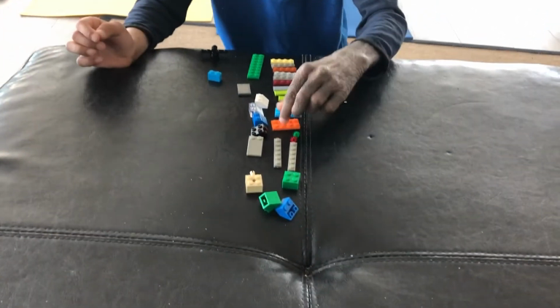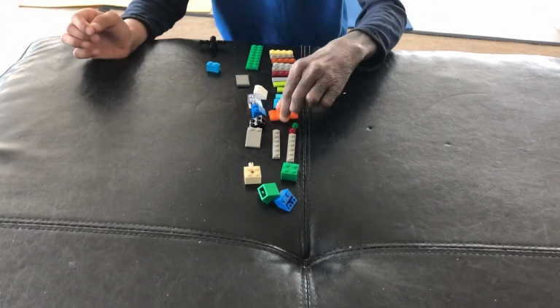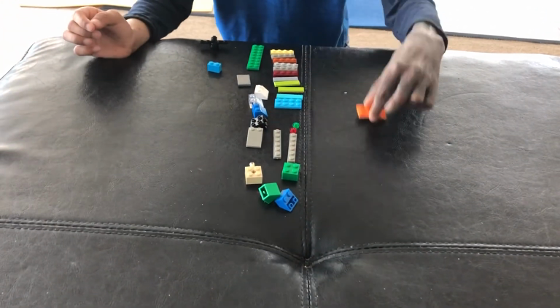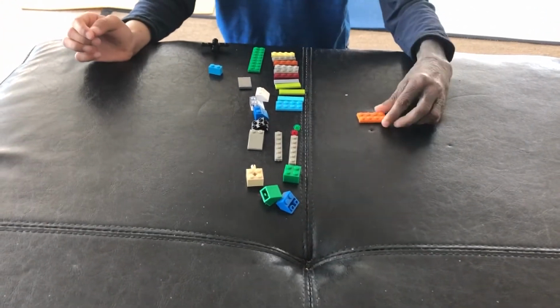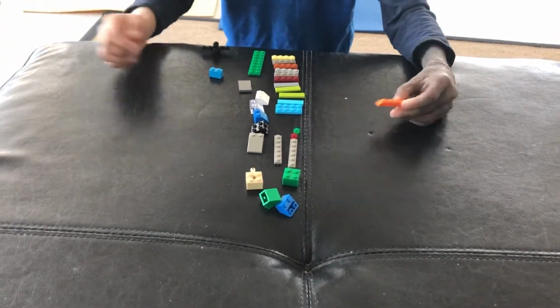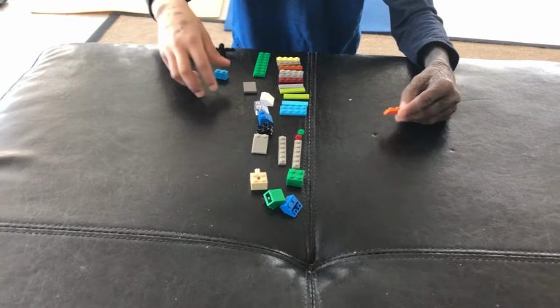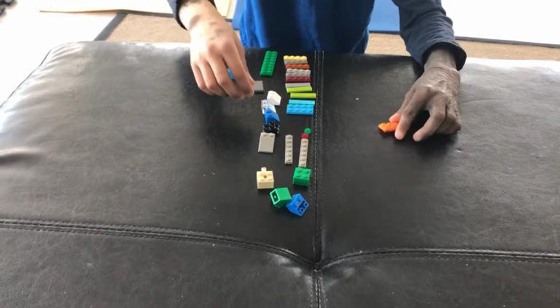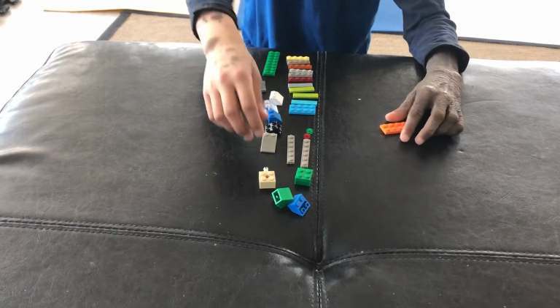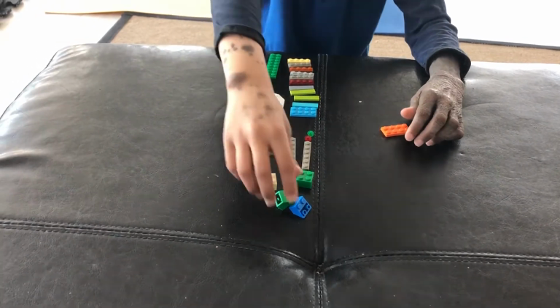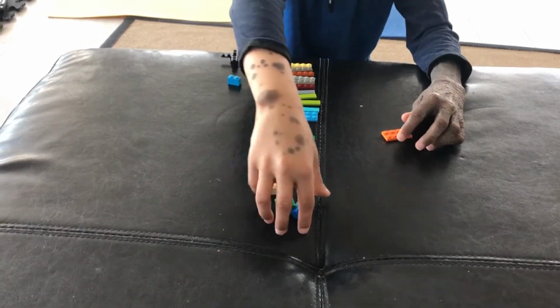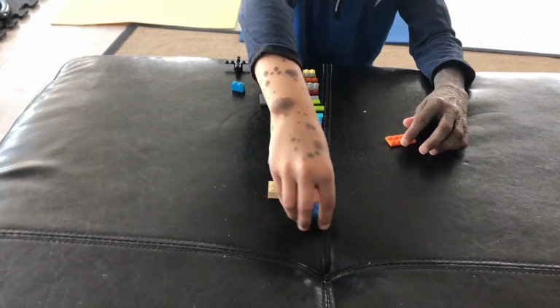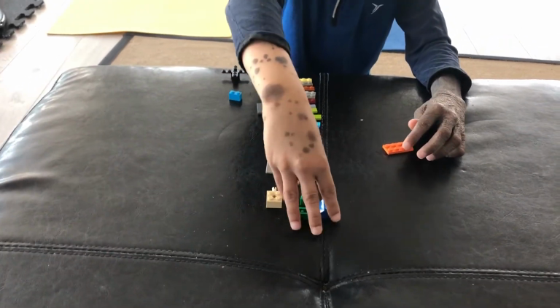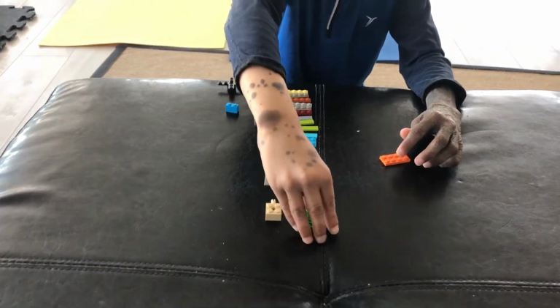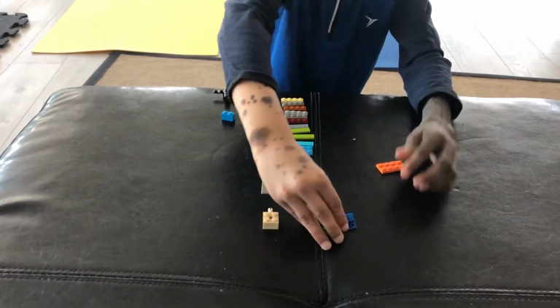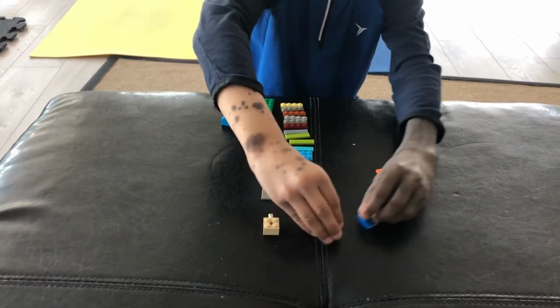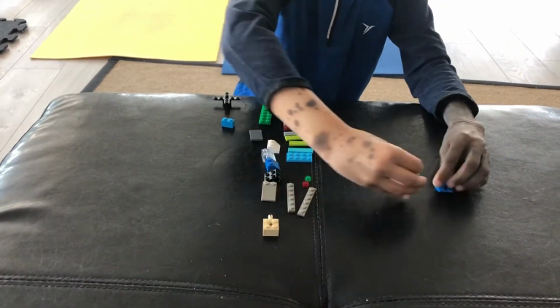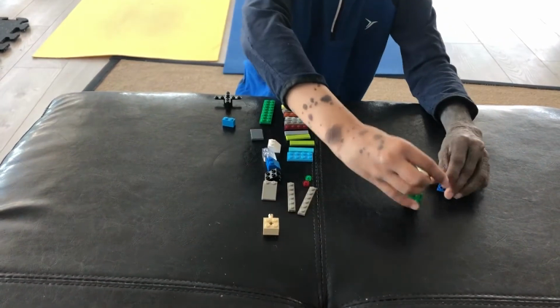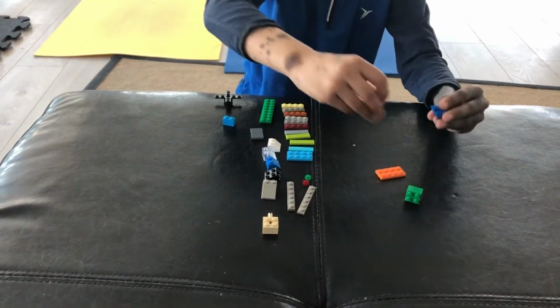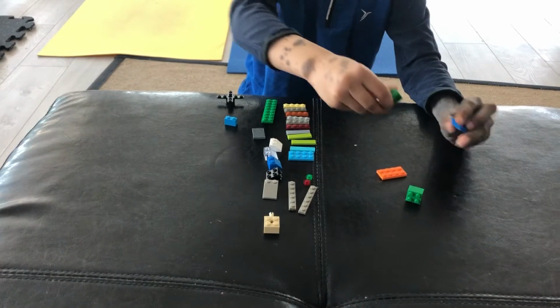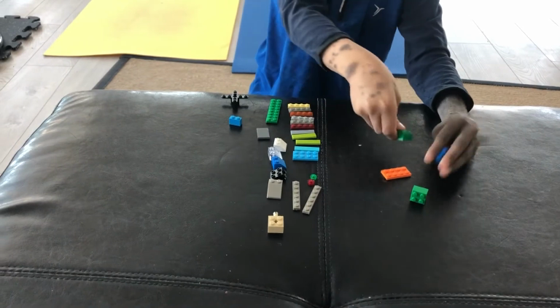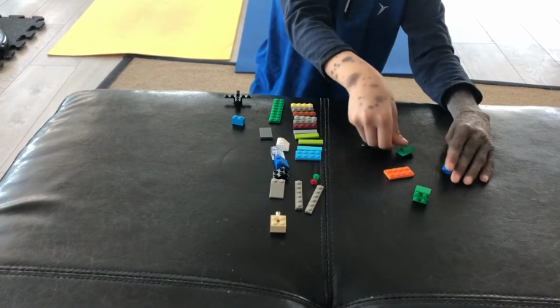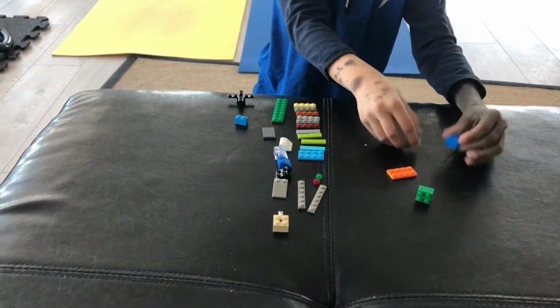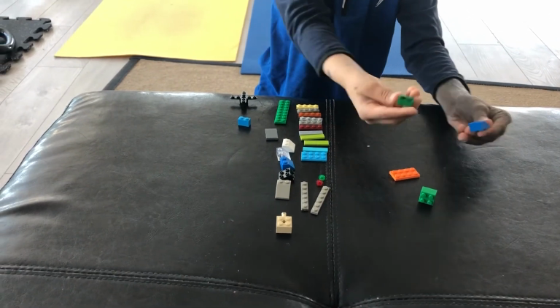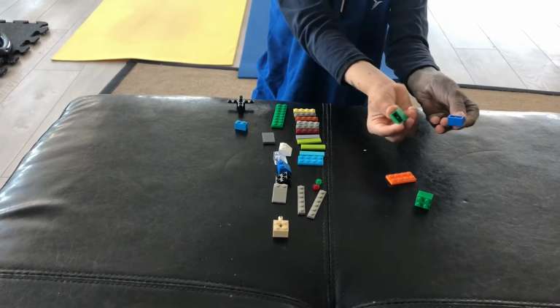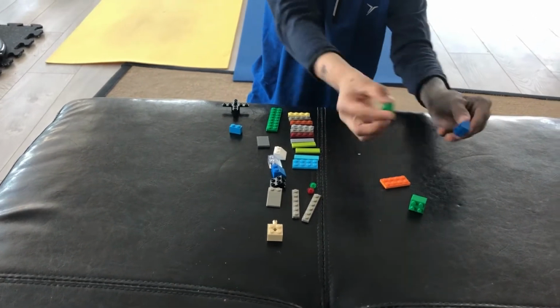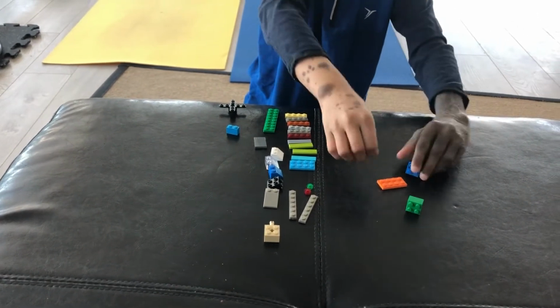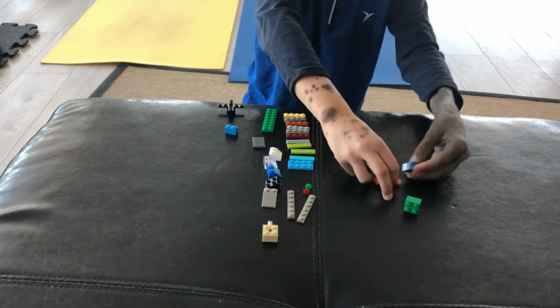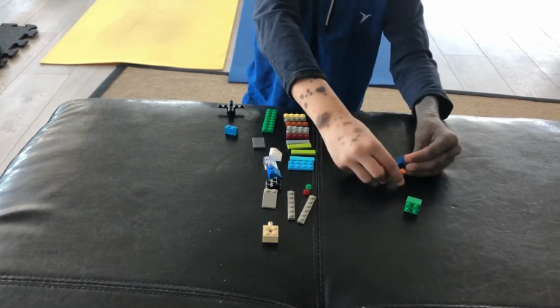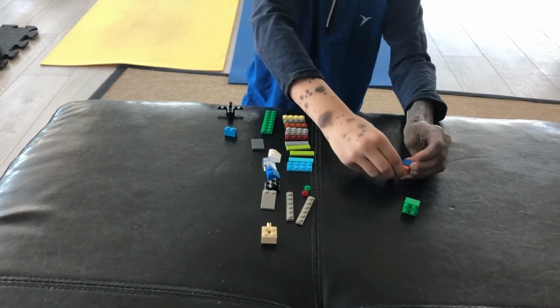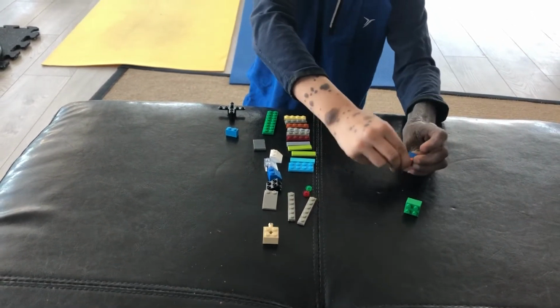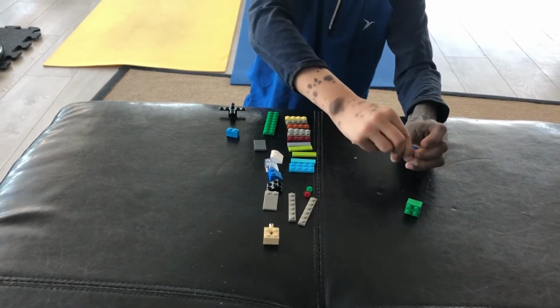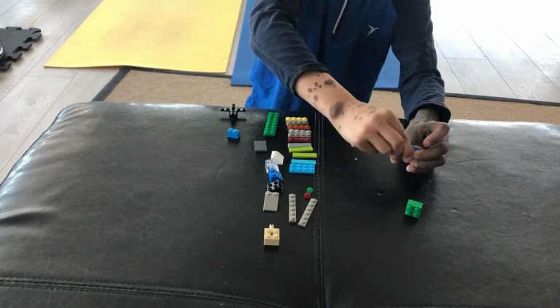First you're going to take a 2x4 and then you're going to take two 2x2s. It looks like this, it's a little different. Put one right there.